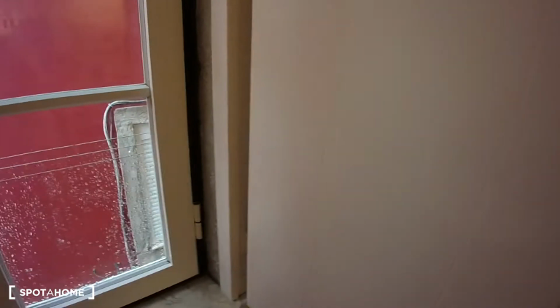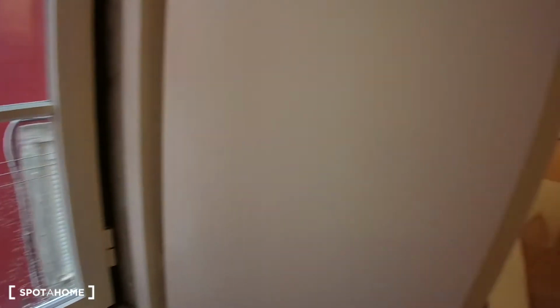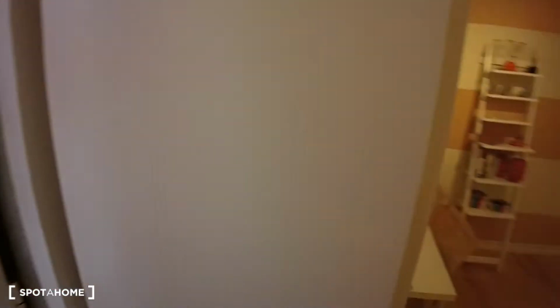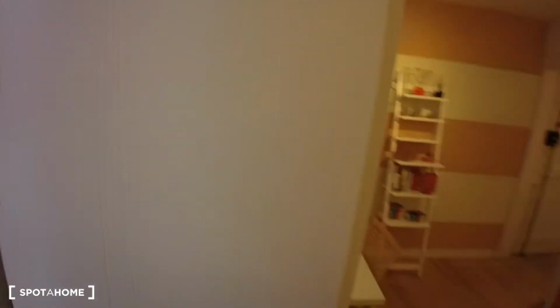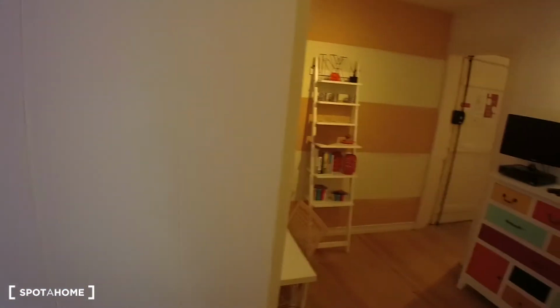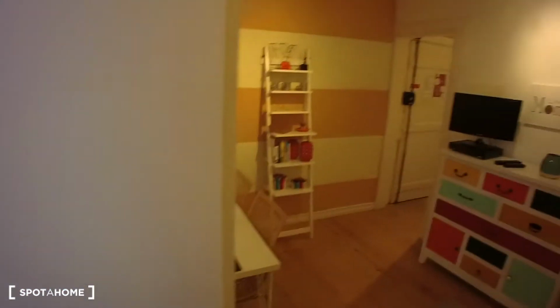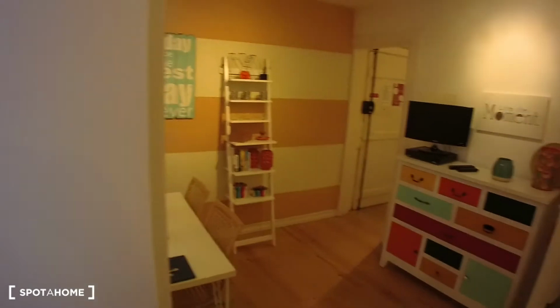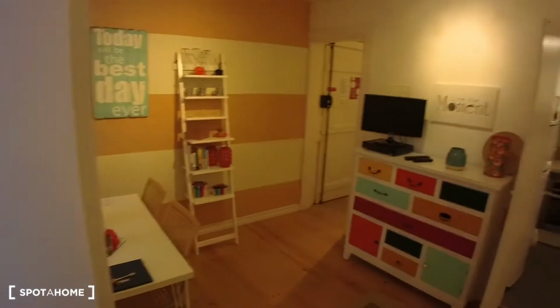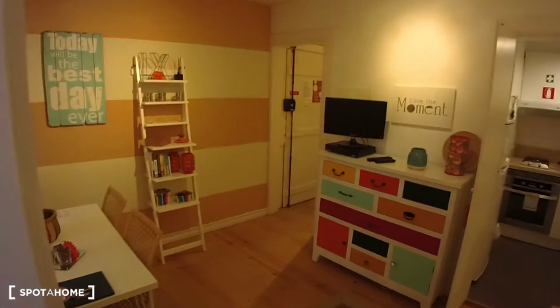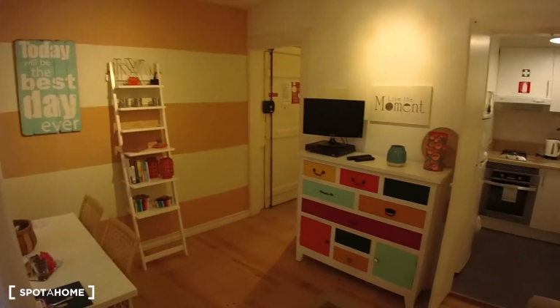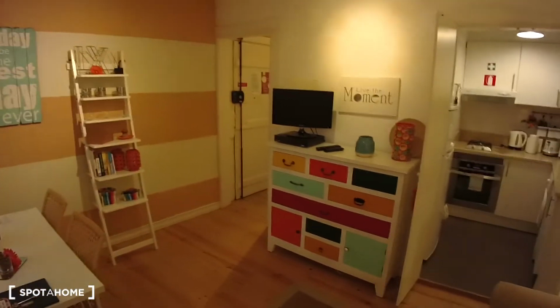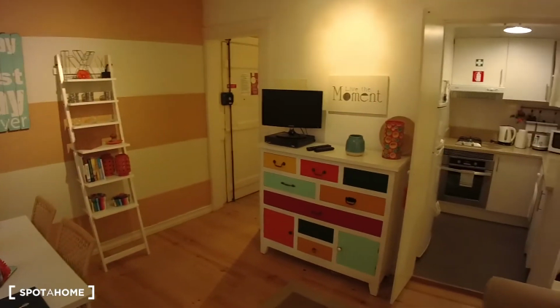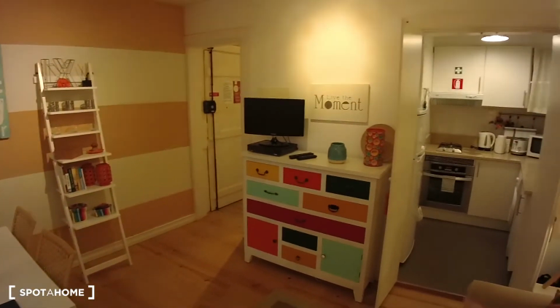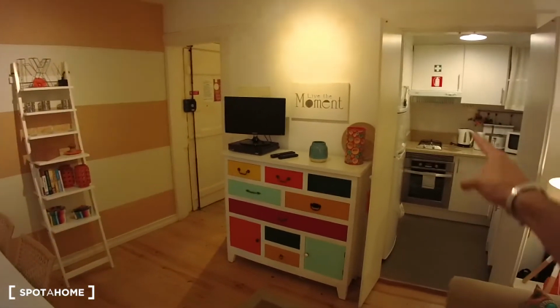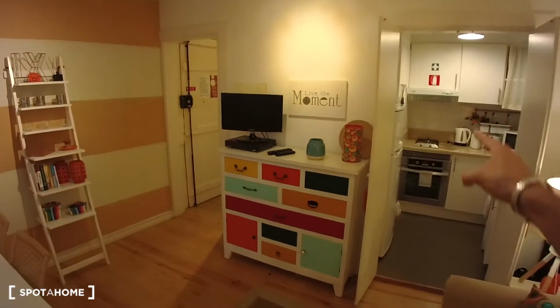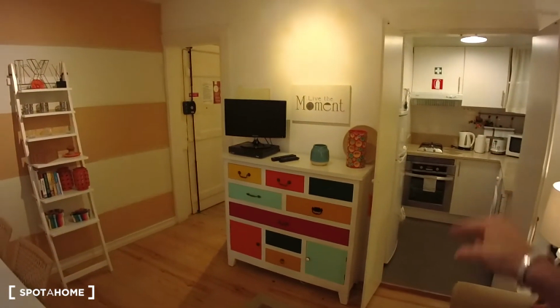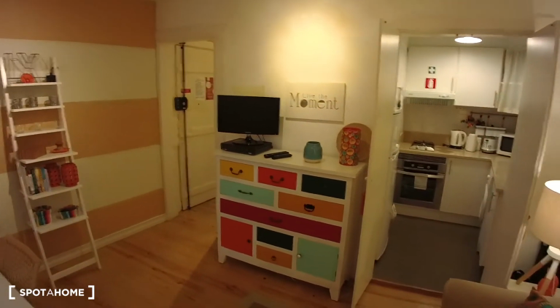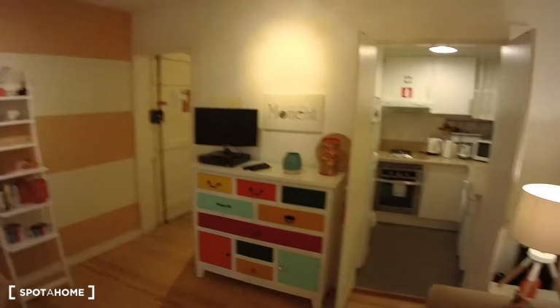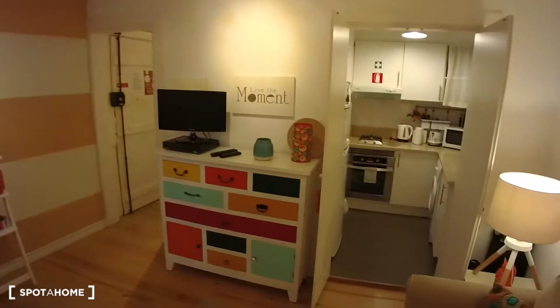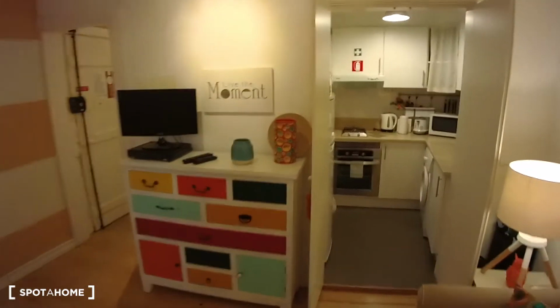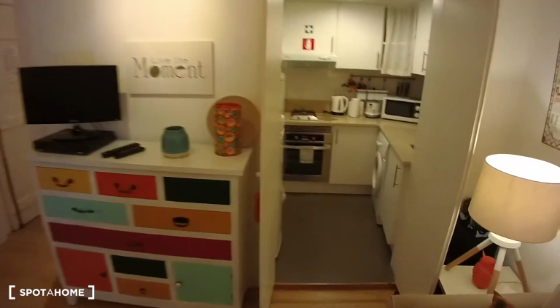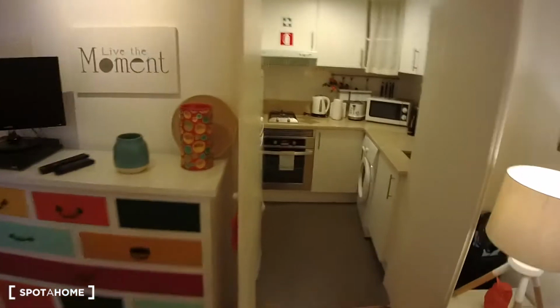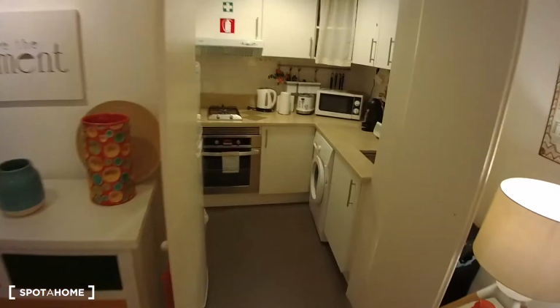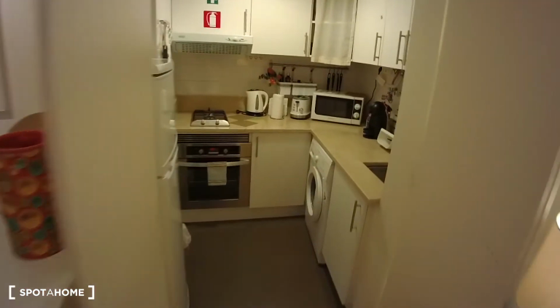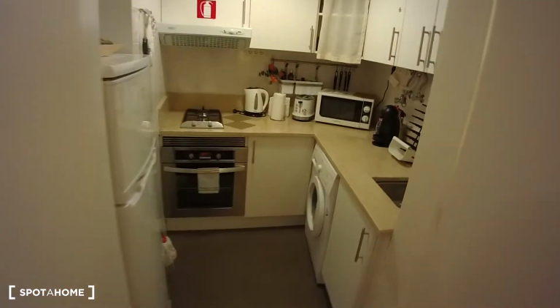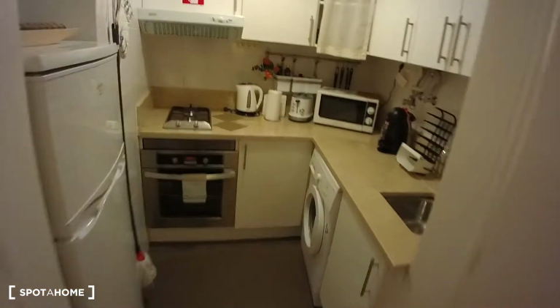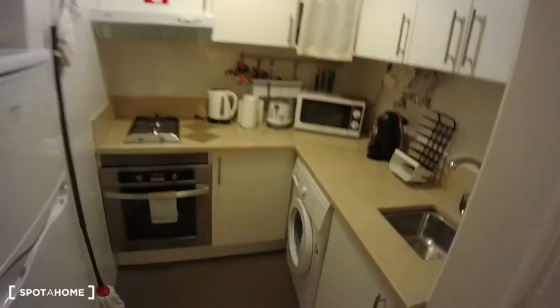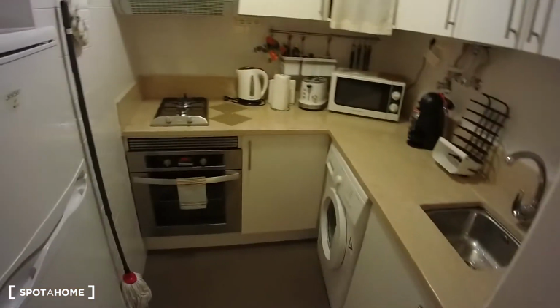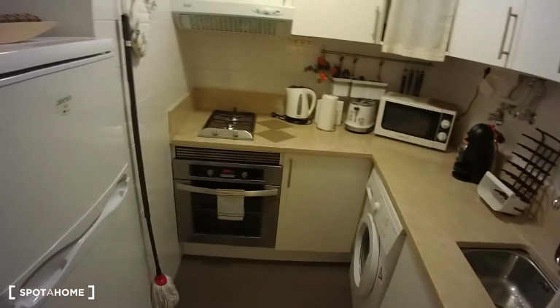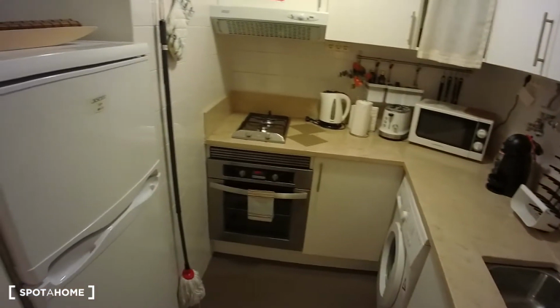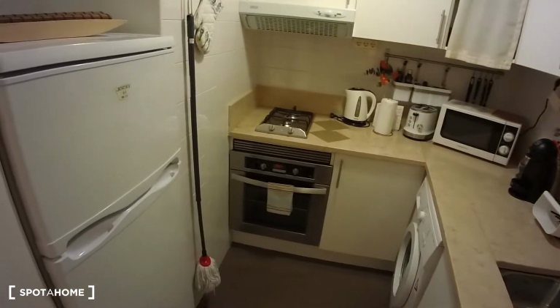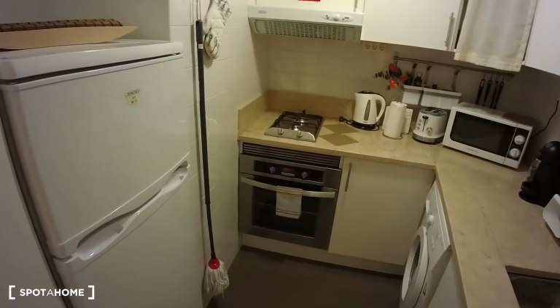Getting back into the house, on the opposite side of the living room over there, we have the kitchen. The kitchen is not too big, but there's everything you might need.